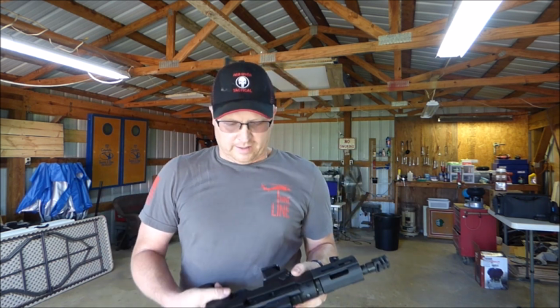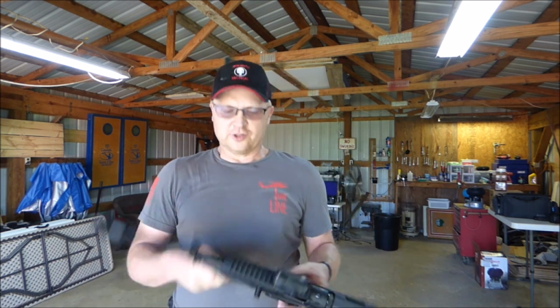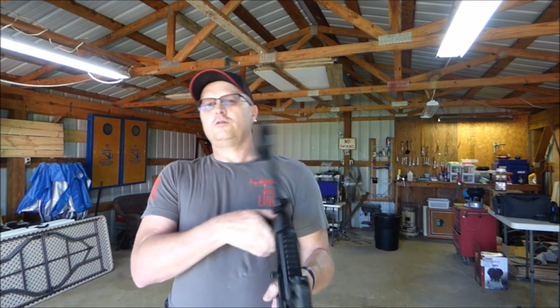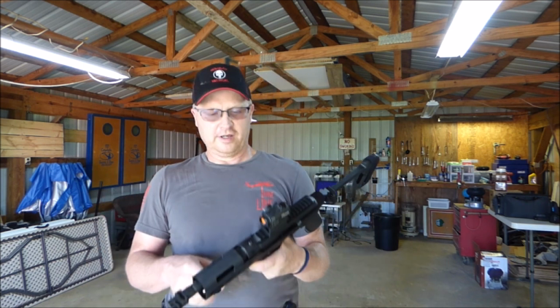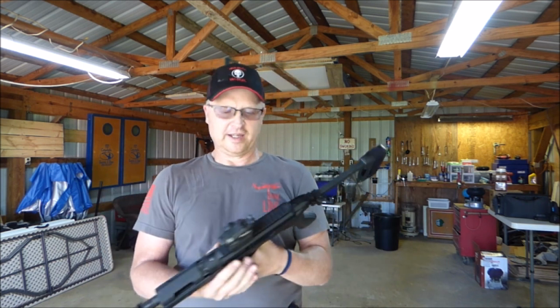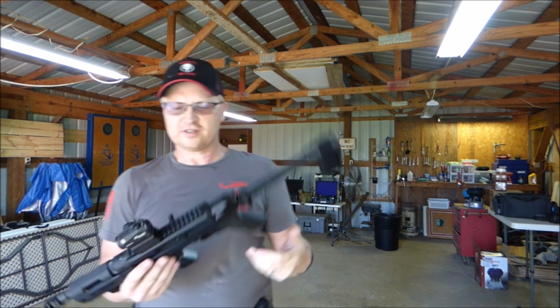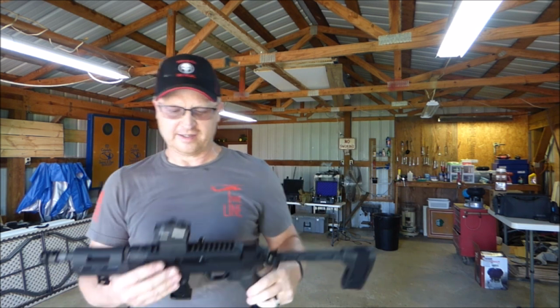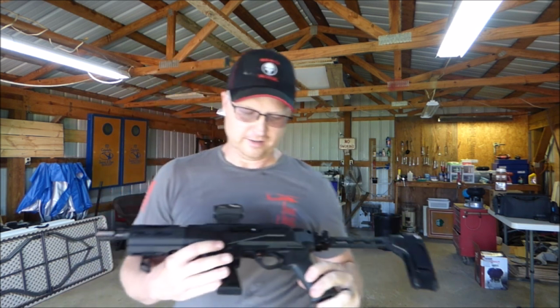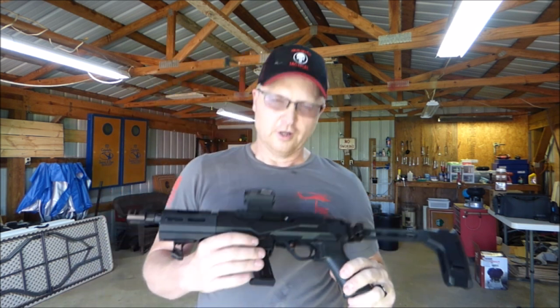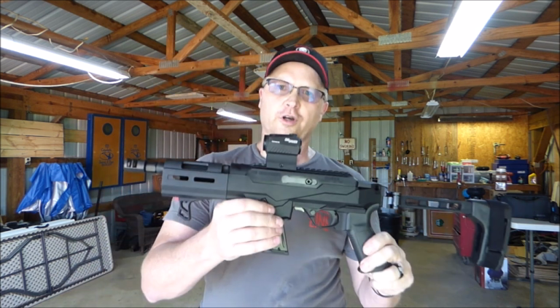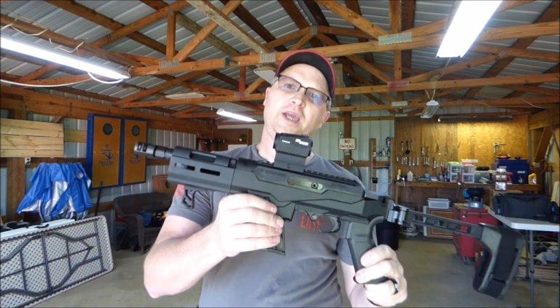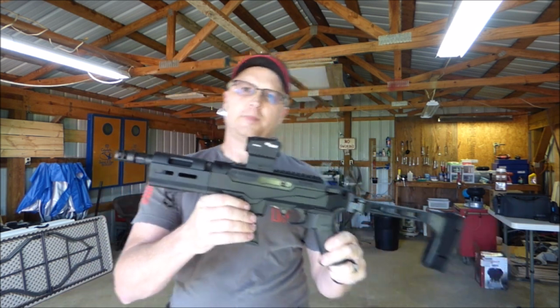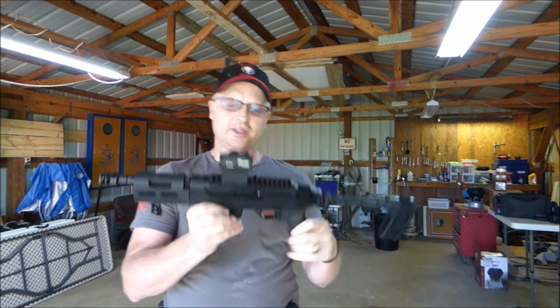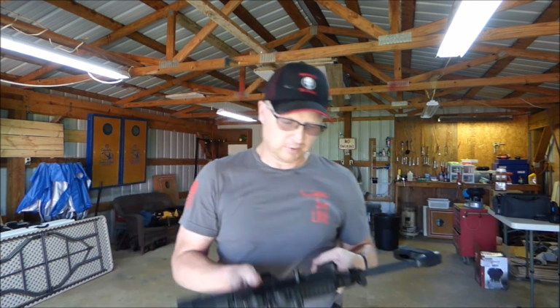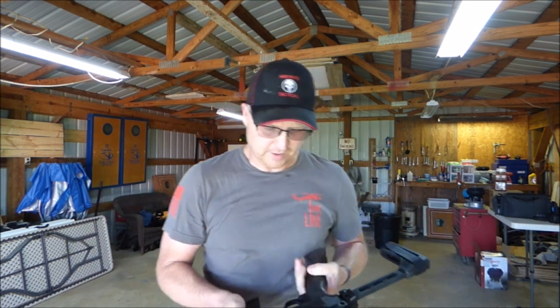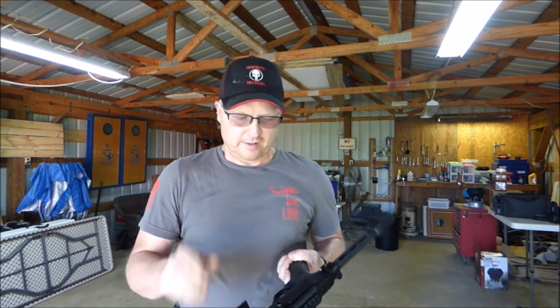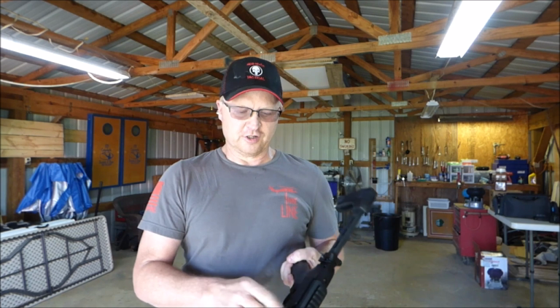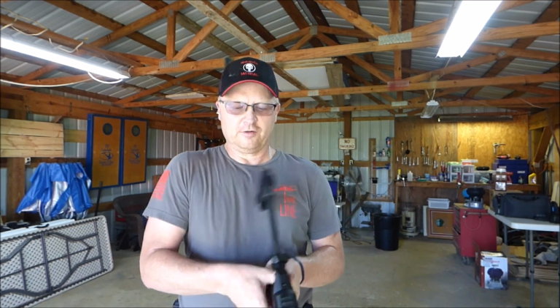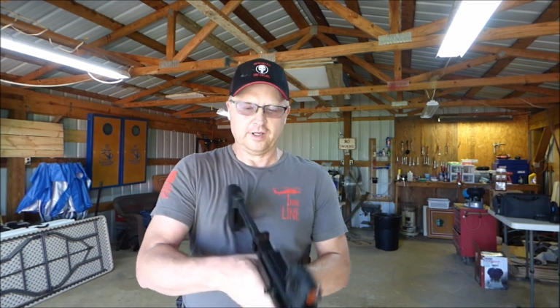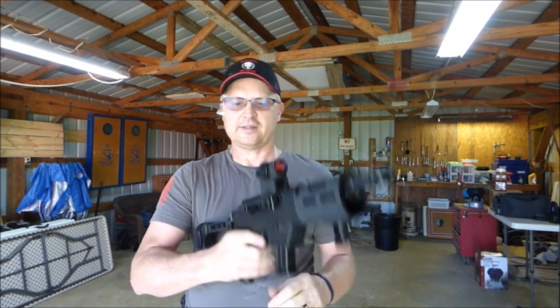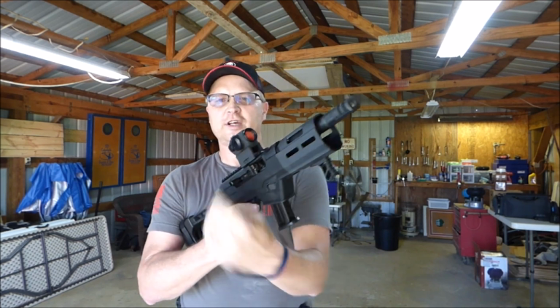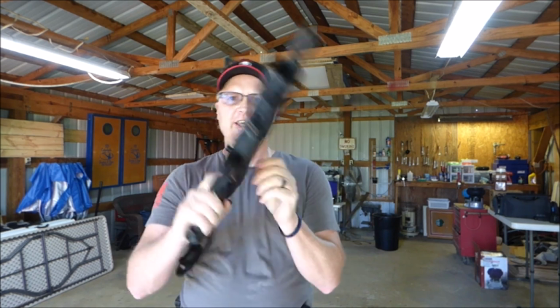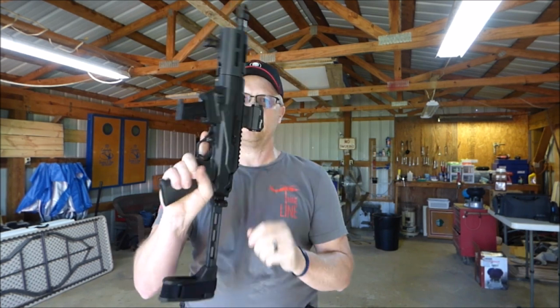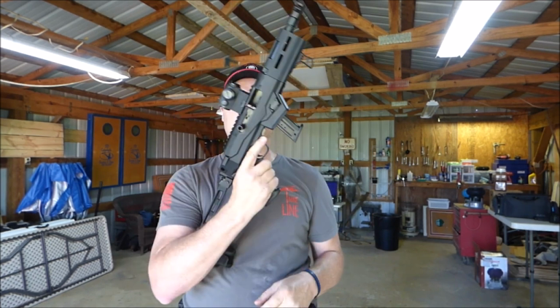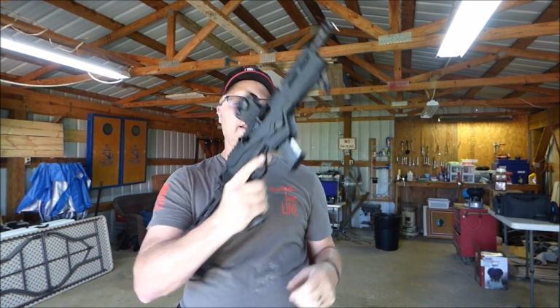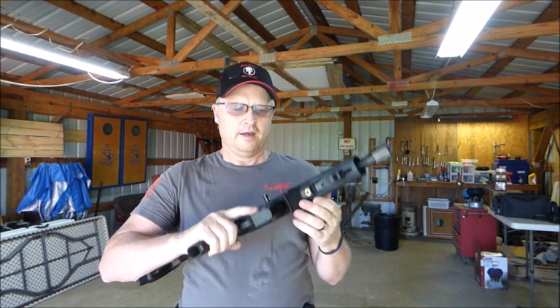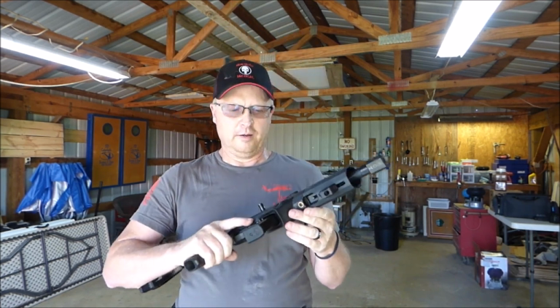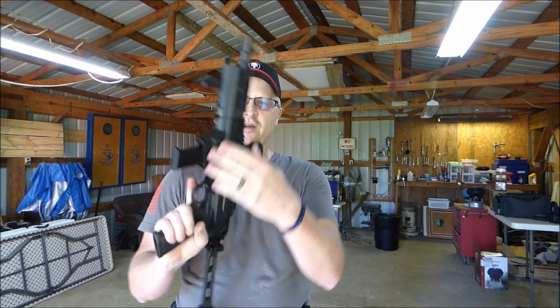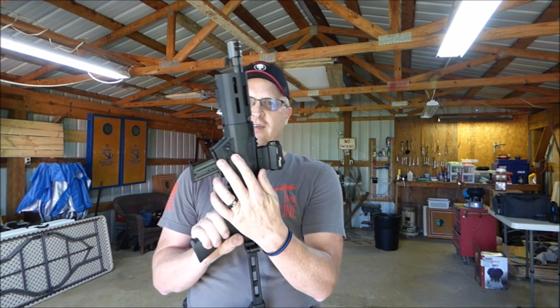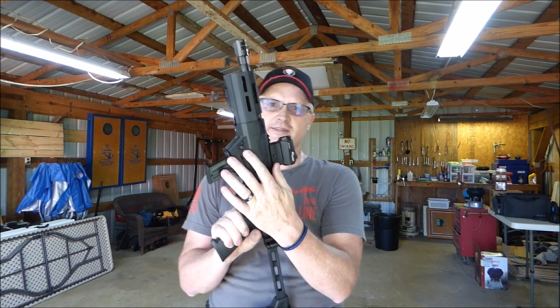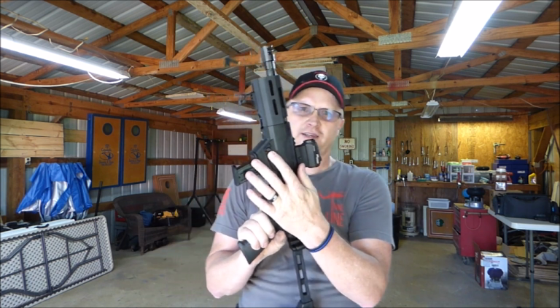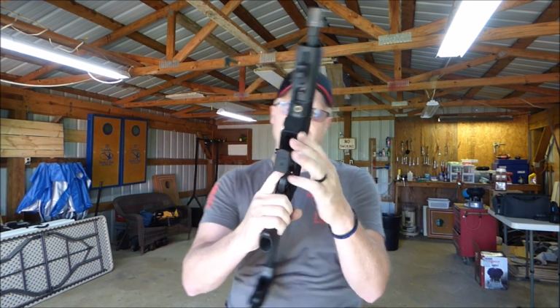The controls and everything are just like the Ruger carbine that came out last year. The charging handle is ambidextrous and can be switched to either side. The mag release is on the left side.